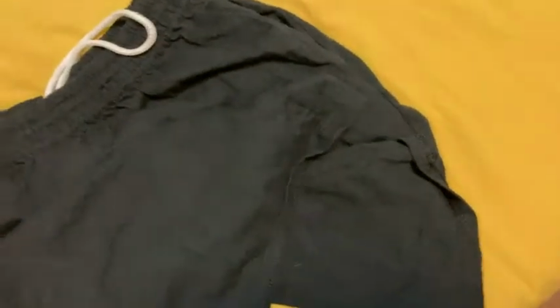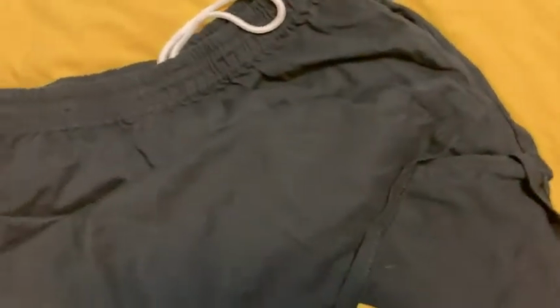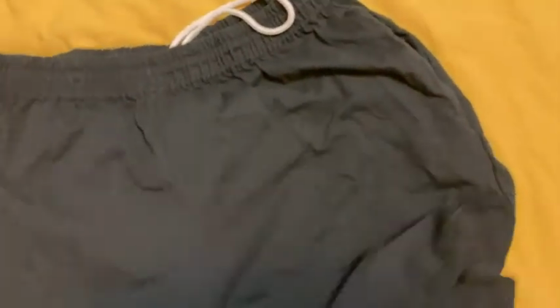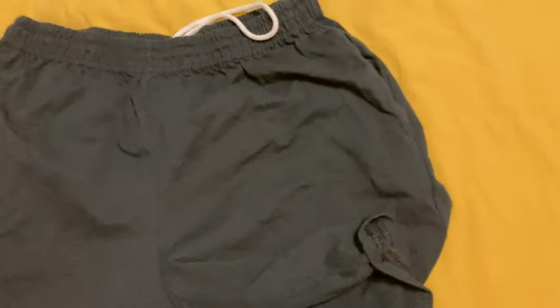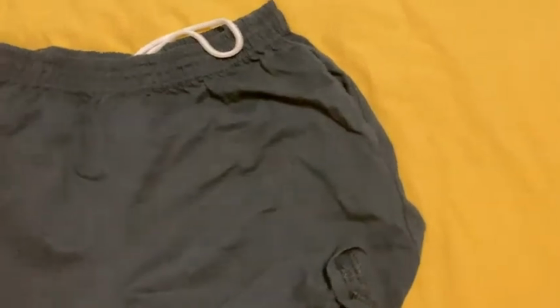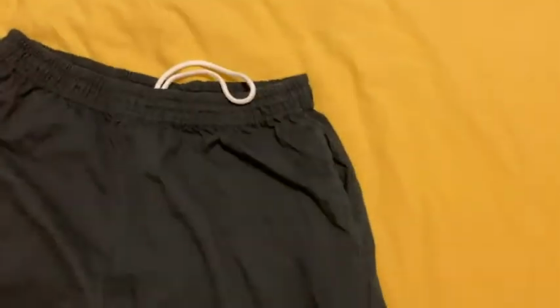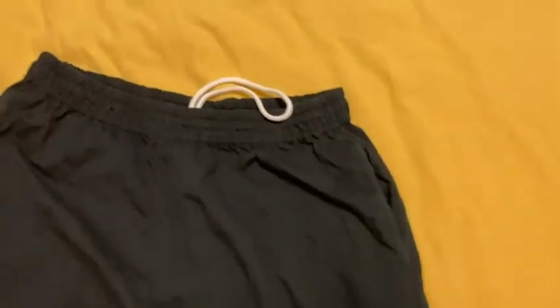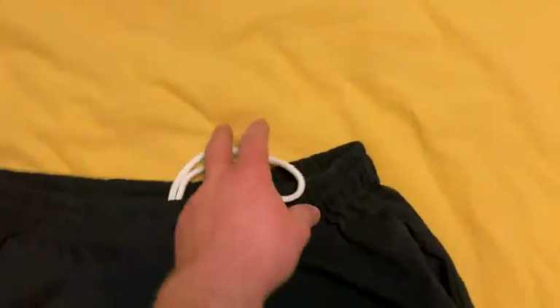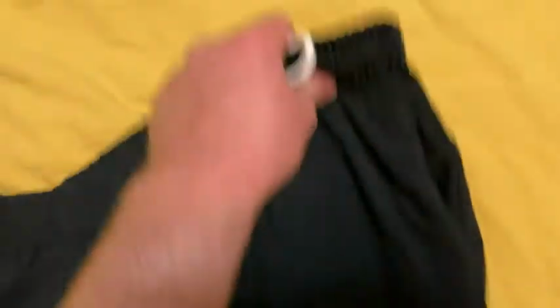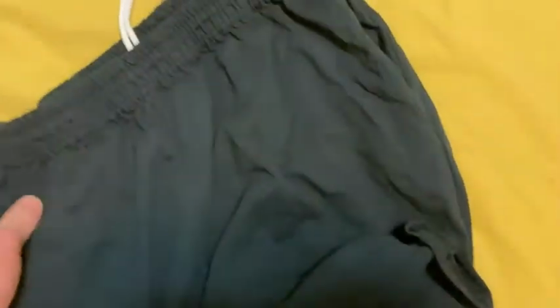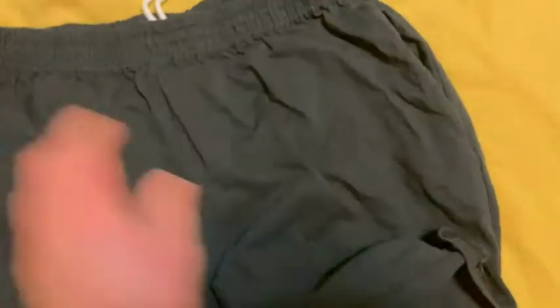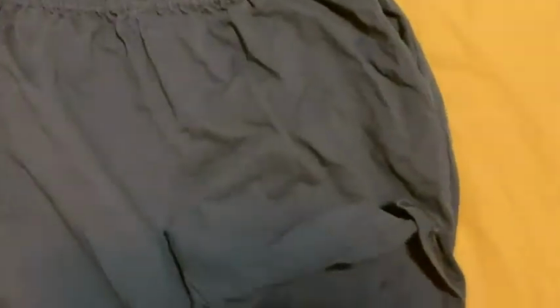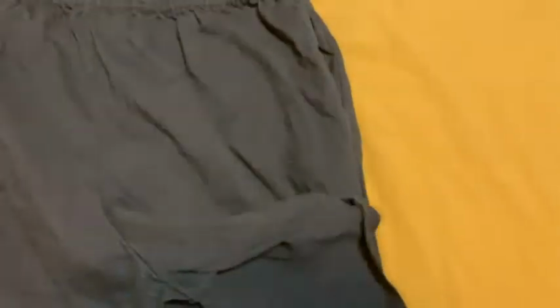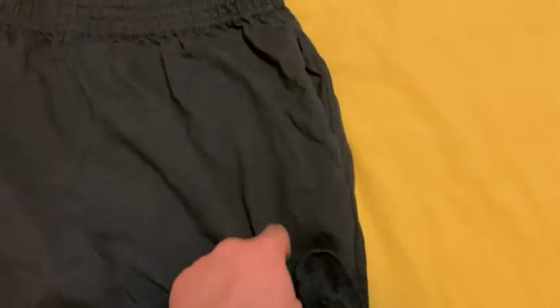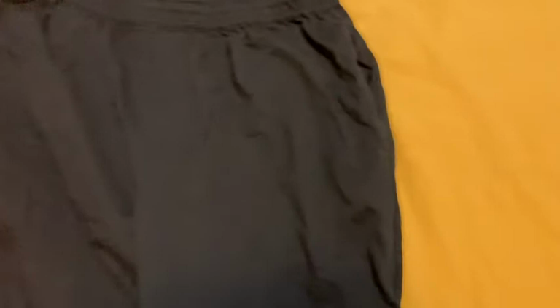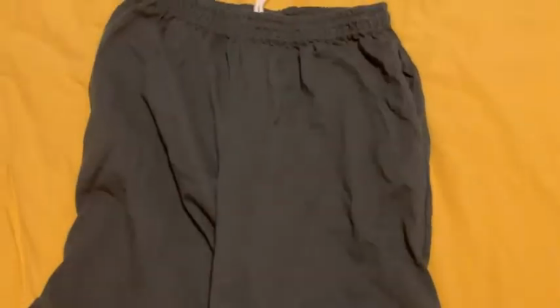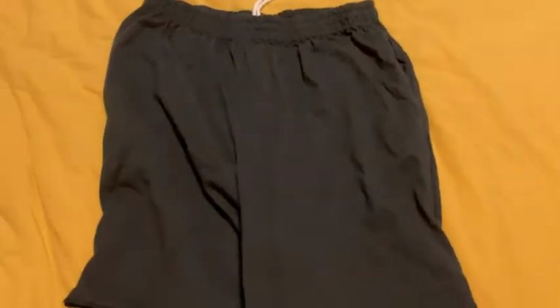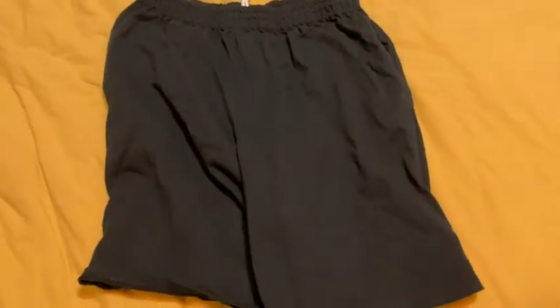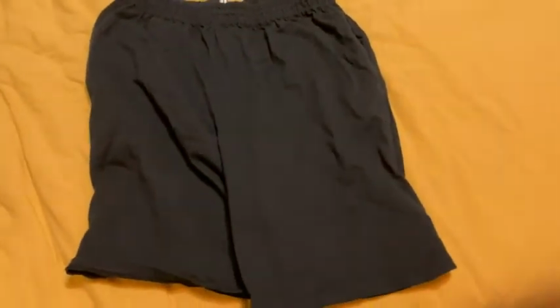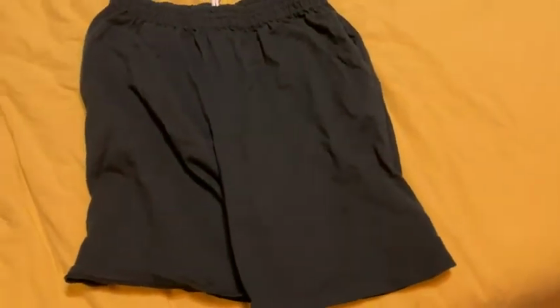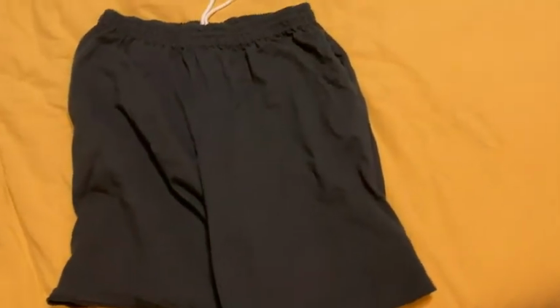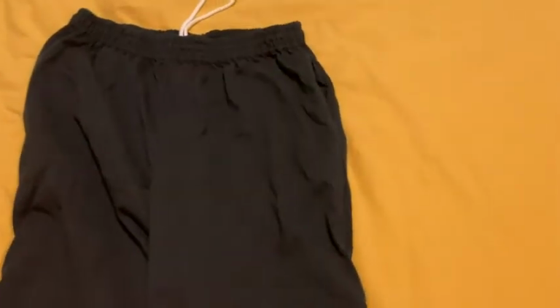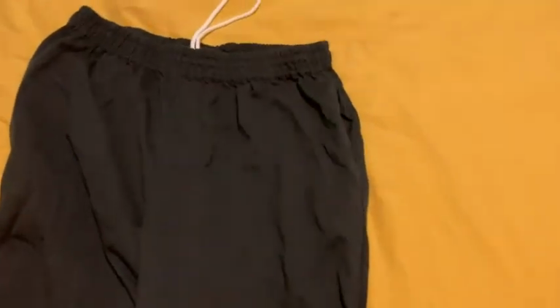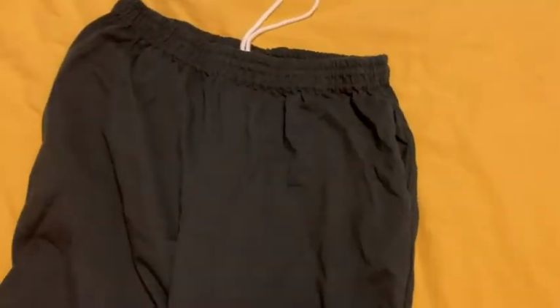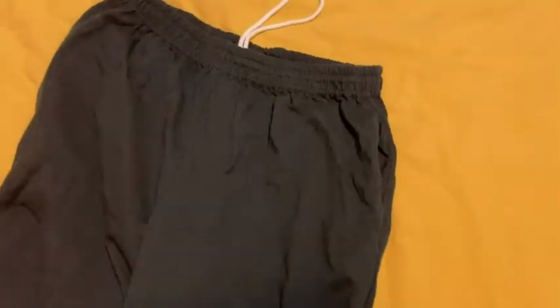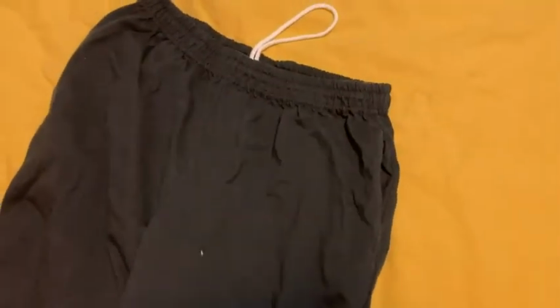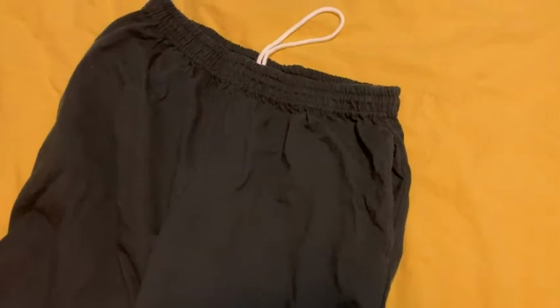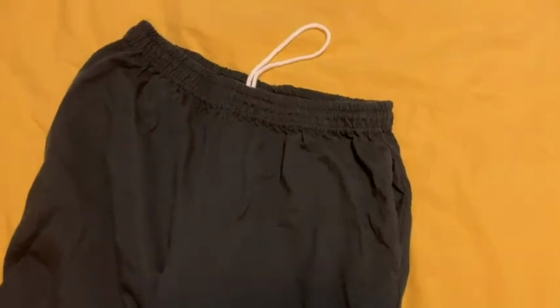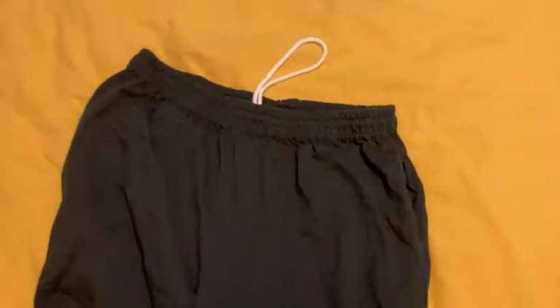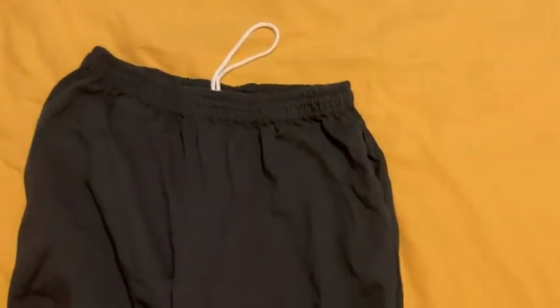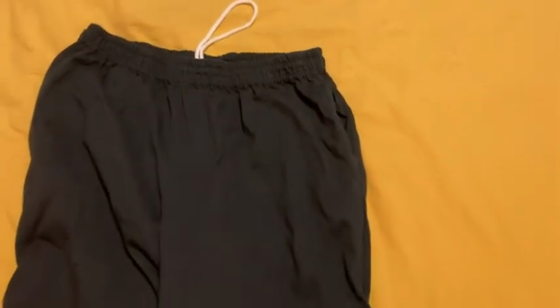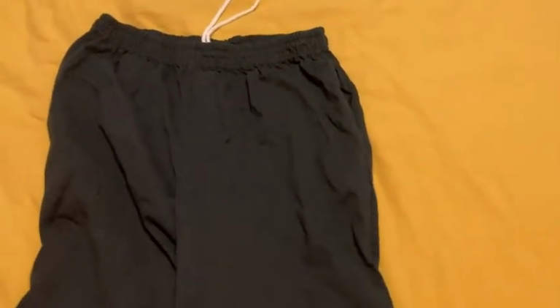I mainly got these just to wear around the house, to wear when I go outside, to wear when I go for walks. Just shorts I can wear all the time. If it's cold, I can throw a jacket on and wear these. If it's hot, I can wear these with a t-shirt.